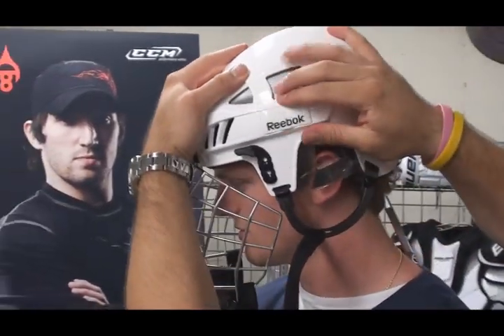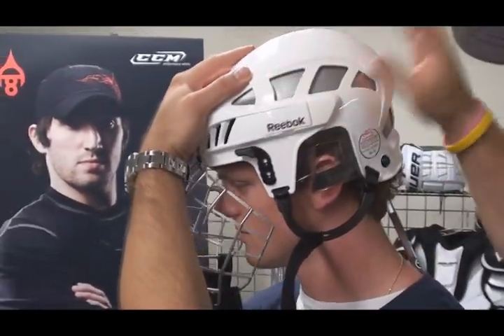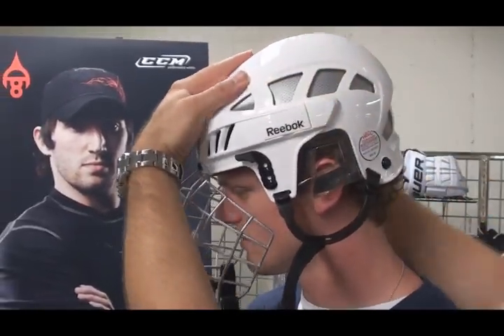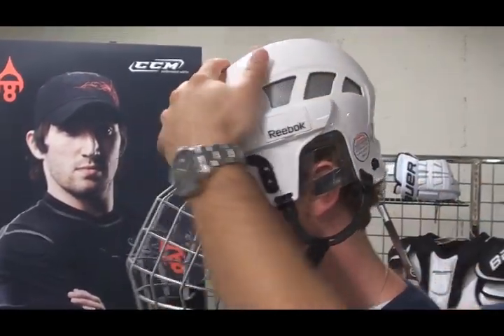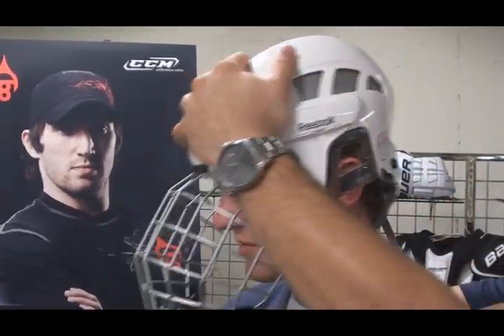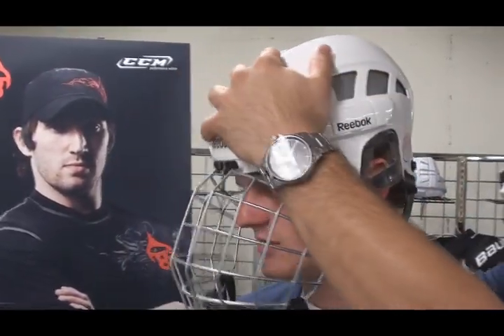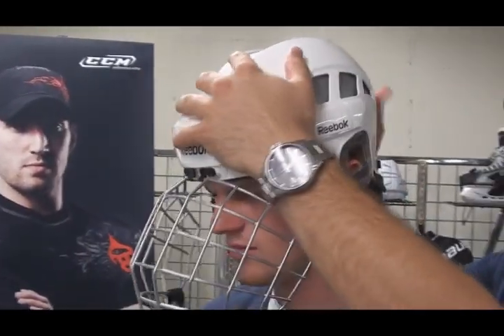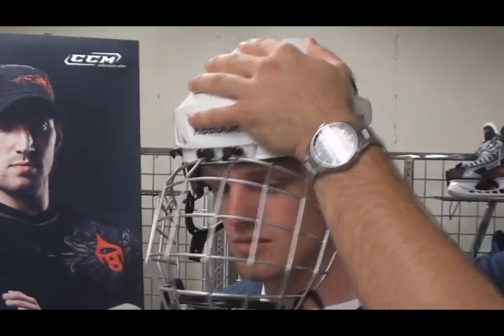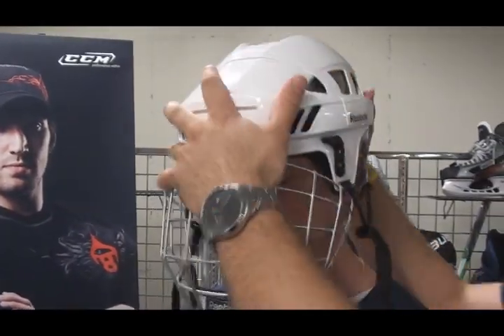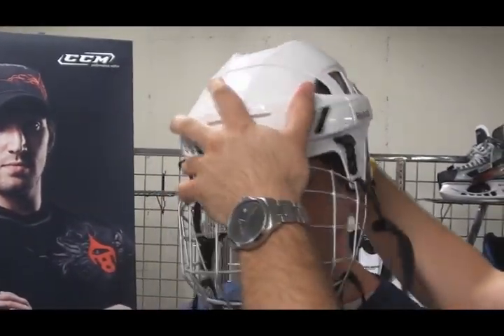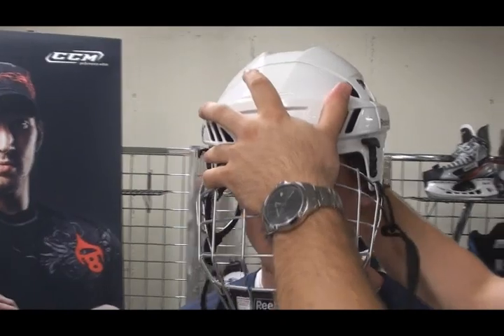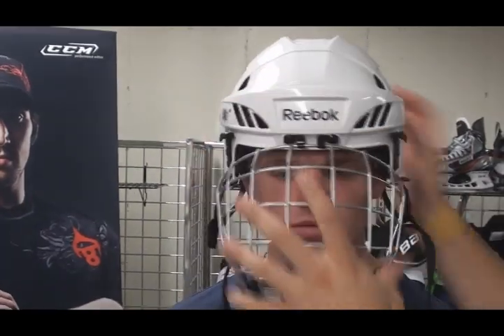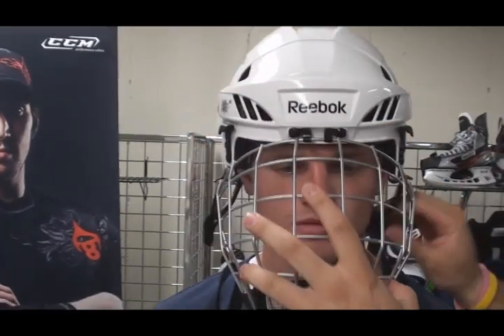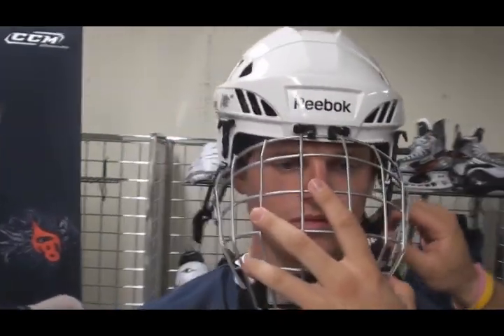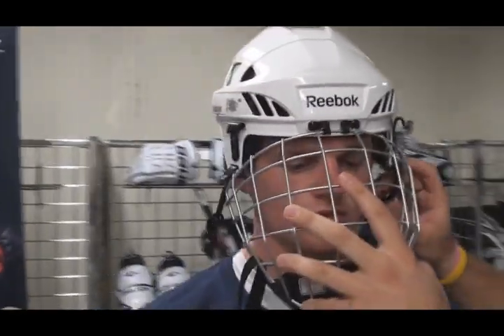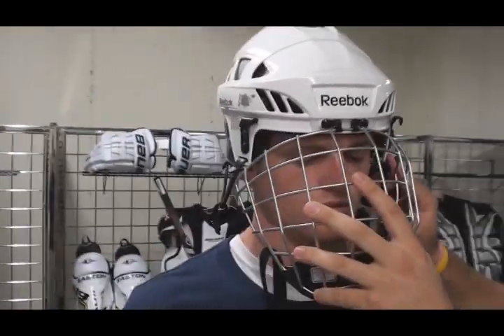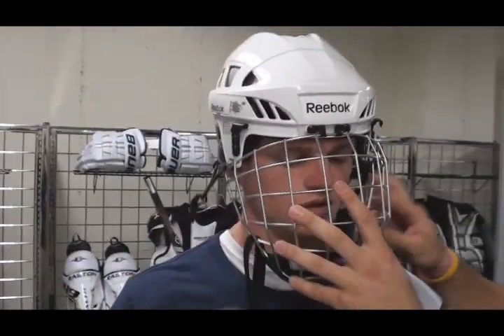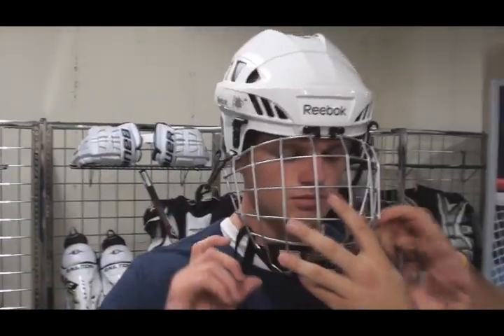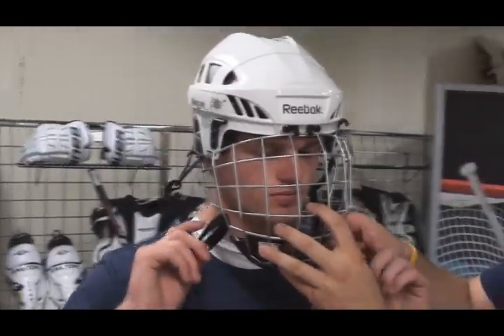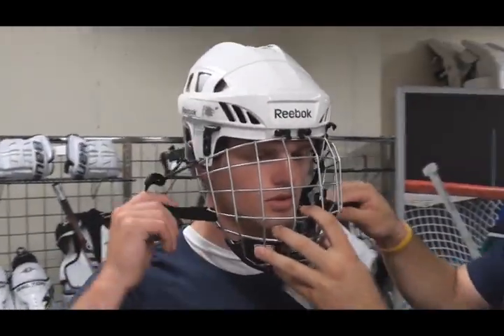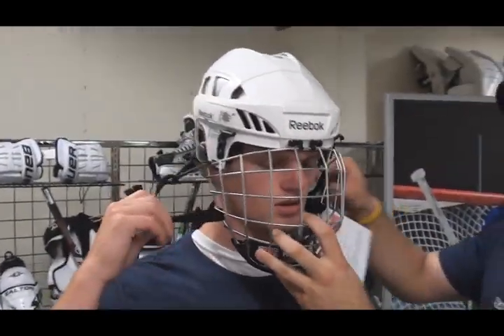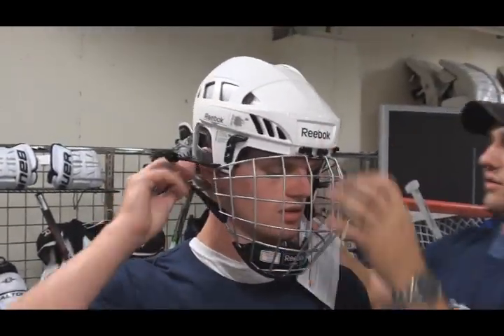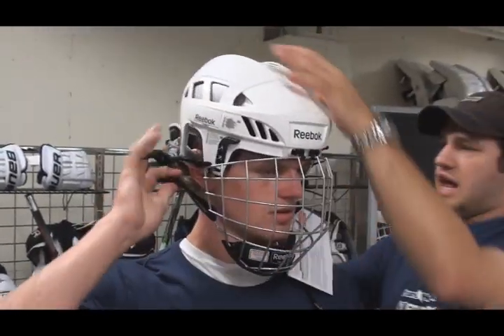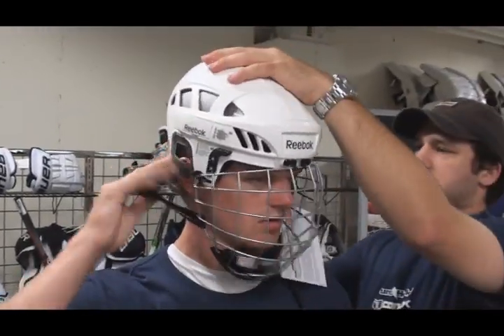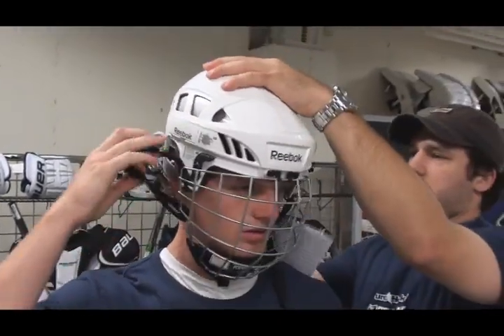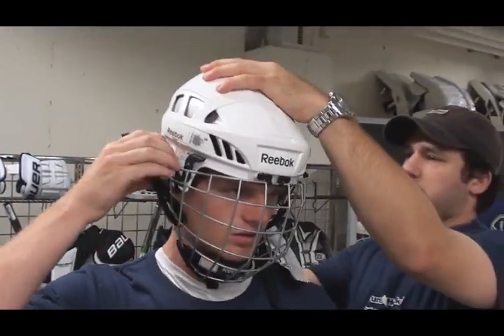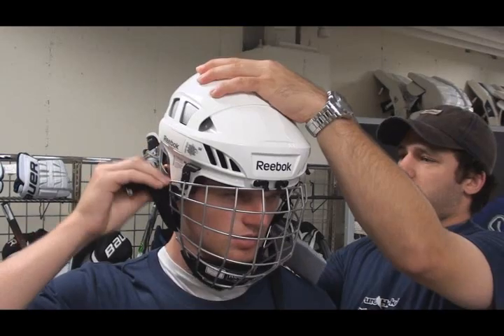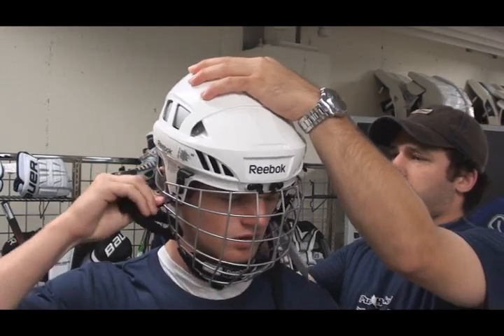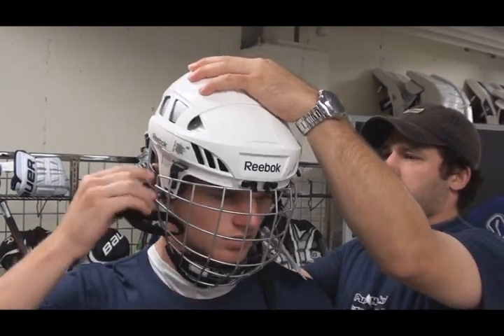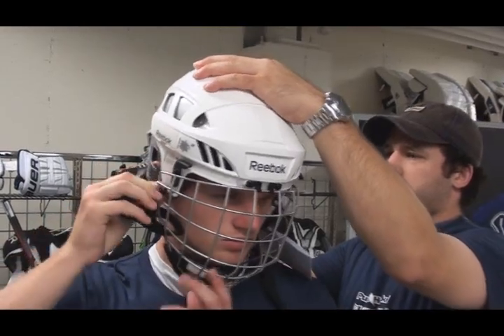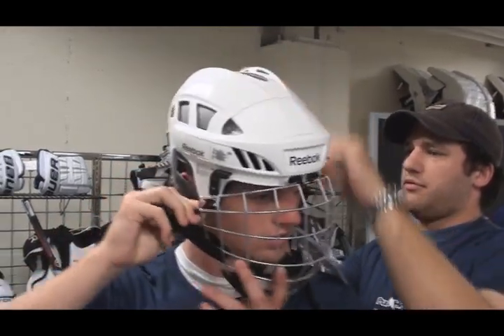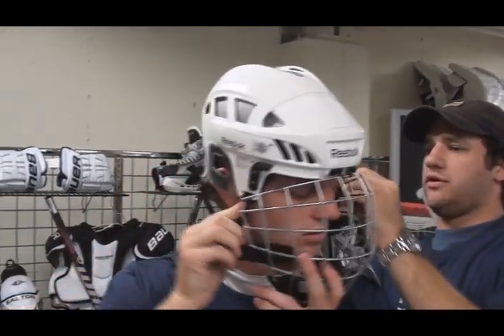Clip these back down, make sure it's not rattling too much. How's that feel? Pretty good. Snap these clips up, make sure the cages fit up real good.